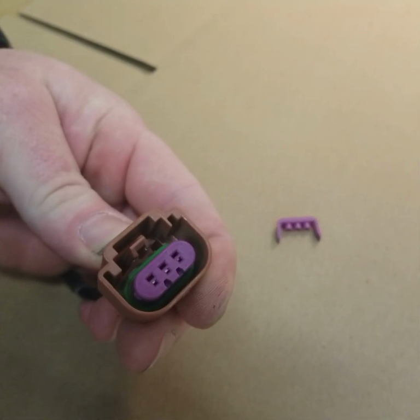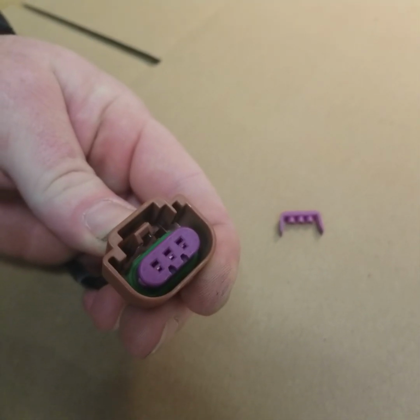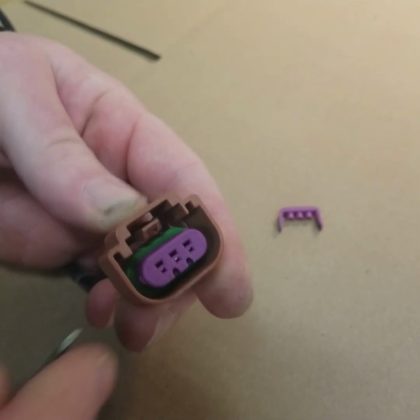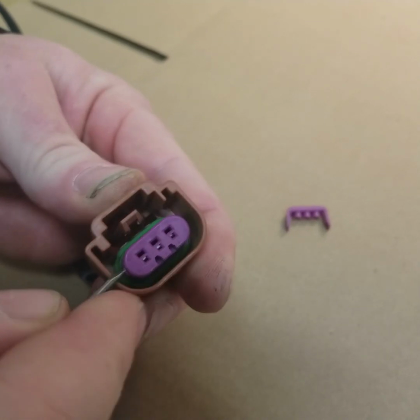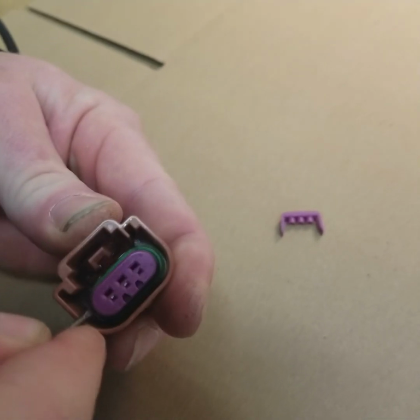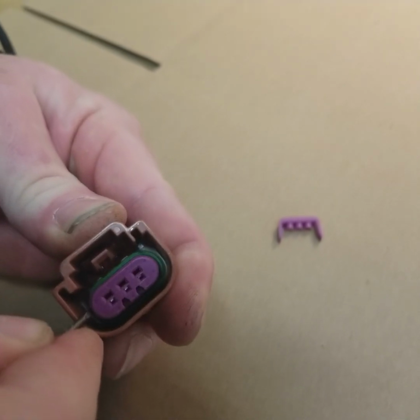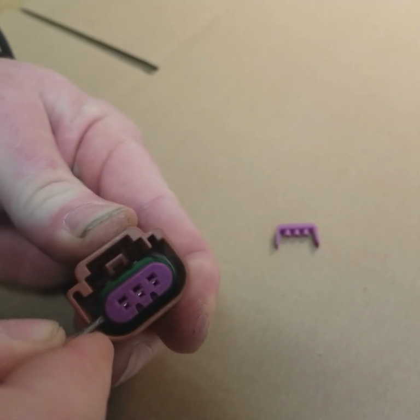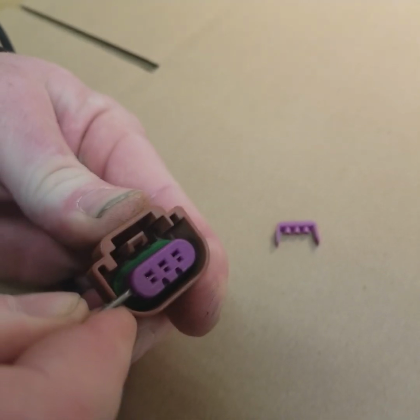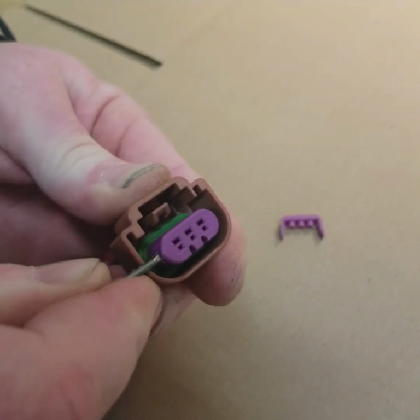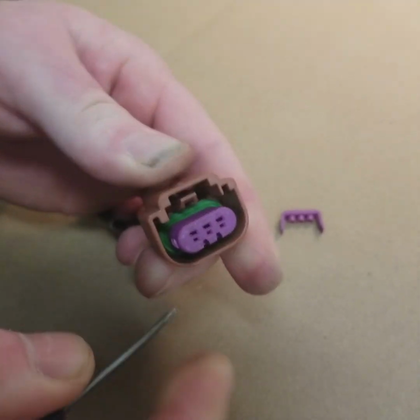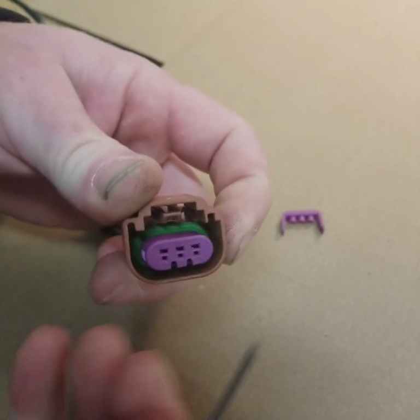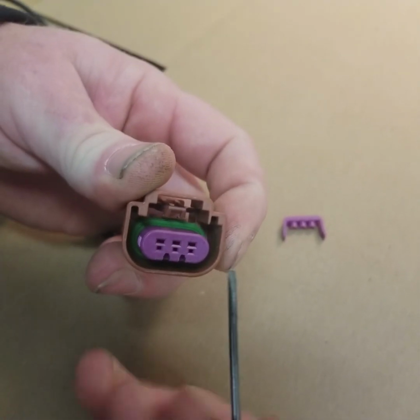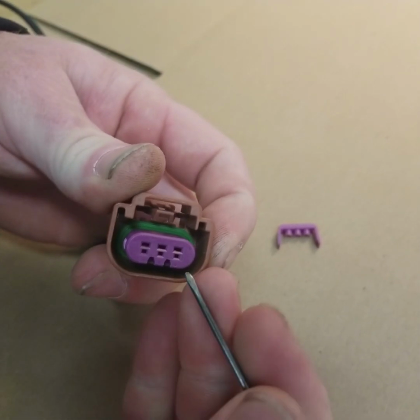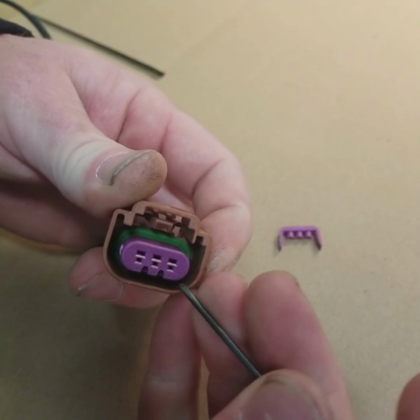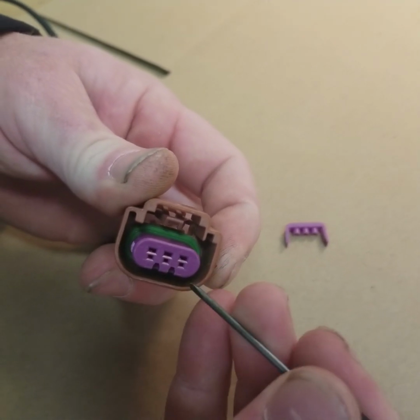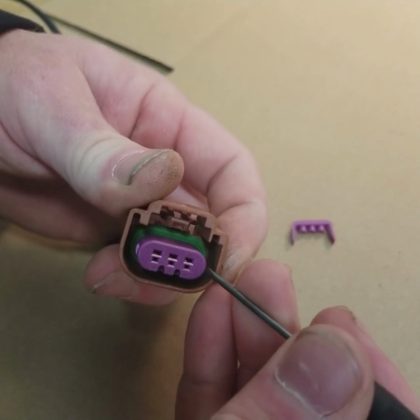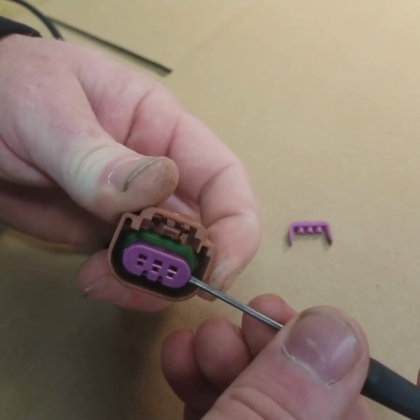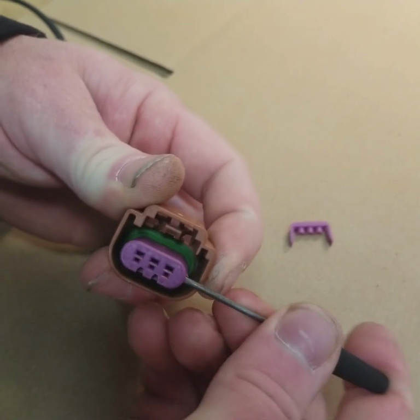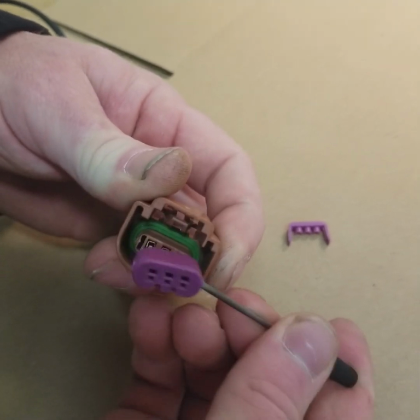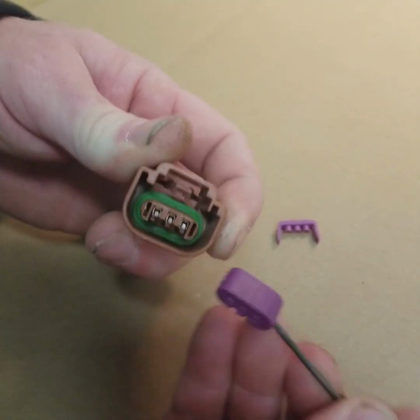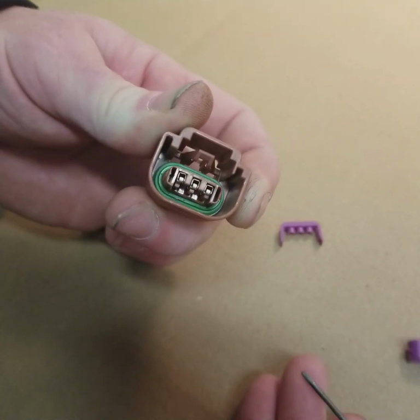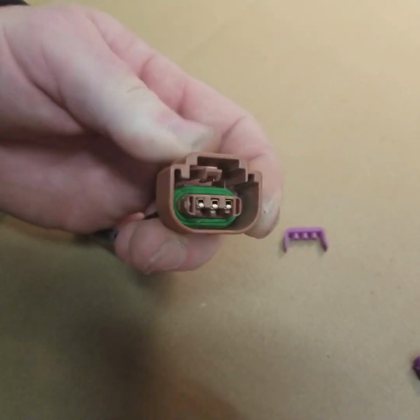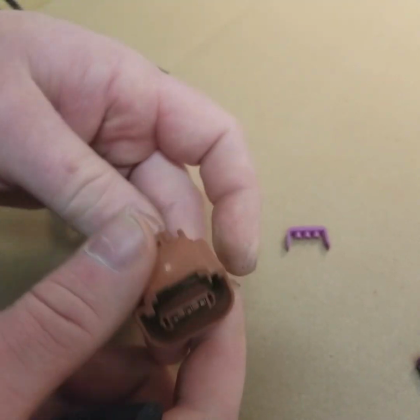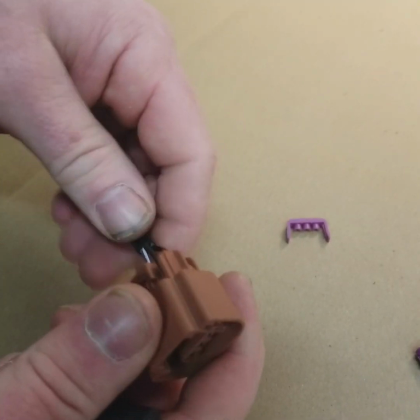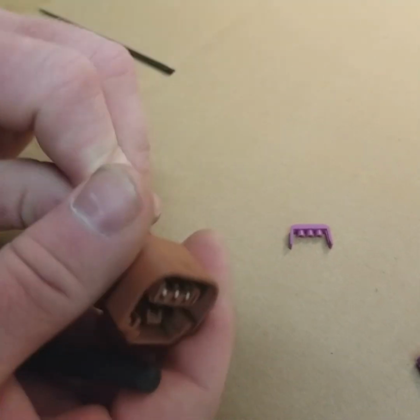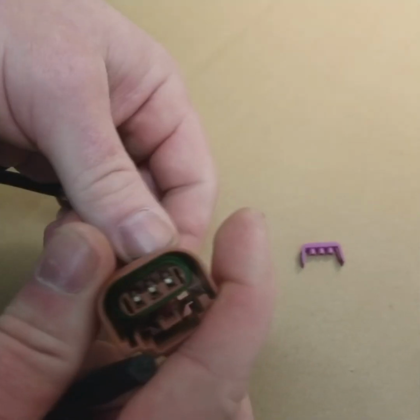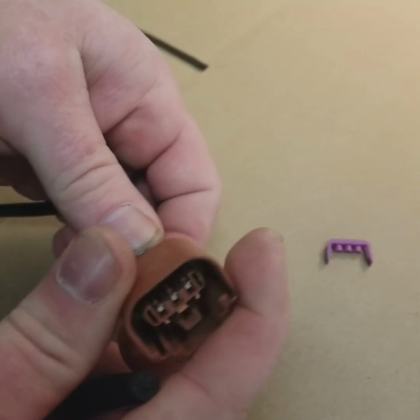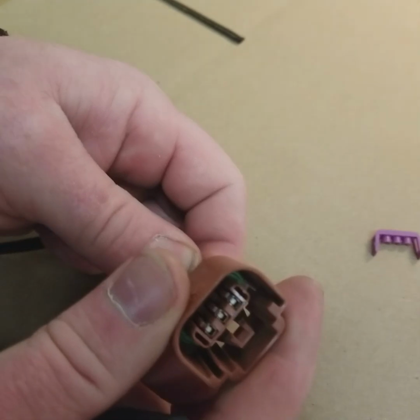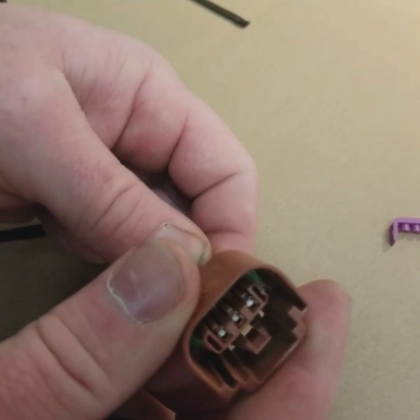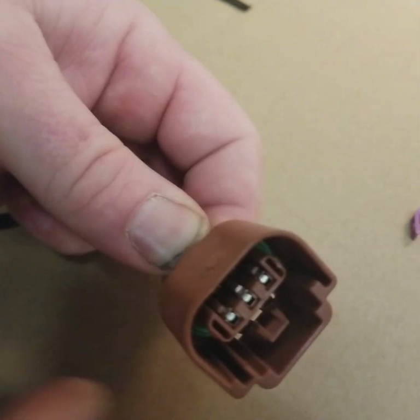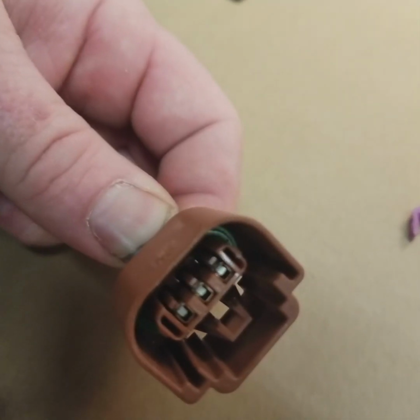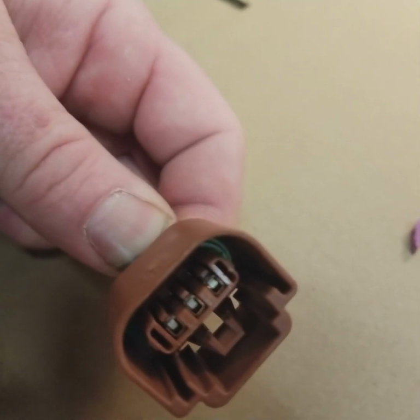On the front you'll see this other purple lock. What we're gonna do is go ahead and remove it — you come in from the side, pry up on it, and it'll come out. Then inside the connector itself you can see these little tabs right there.